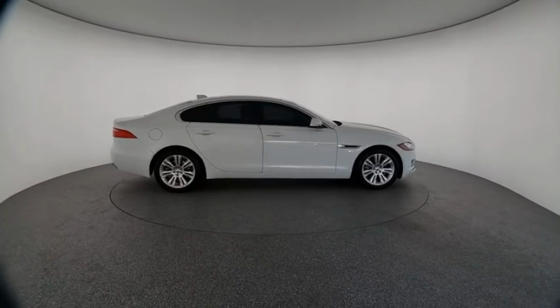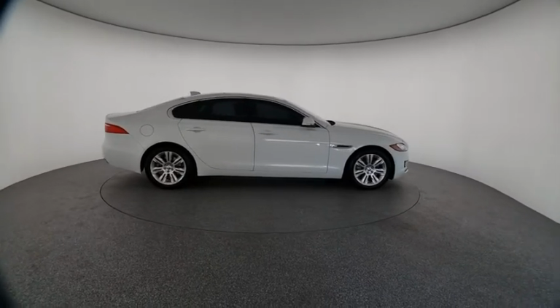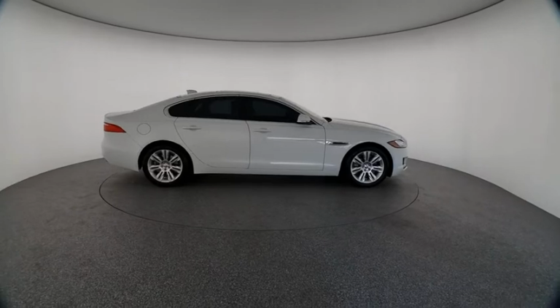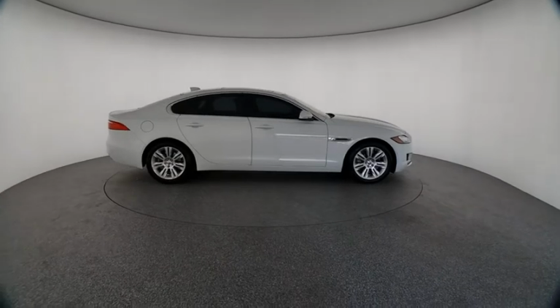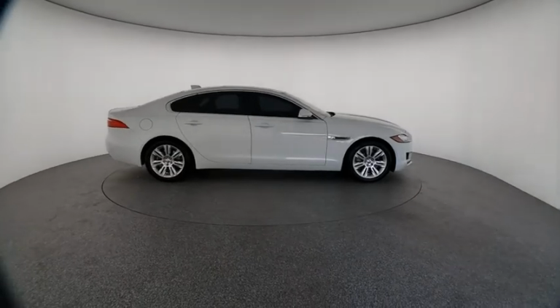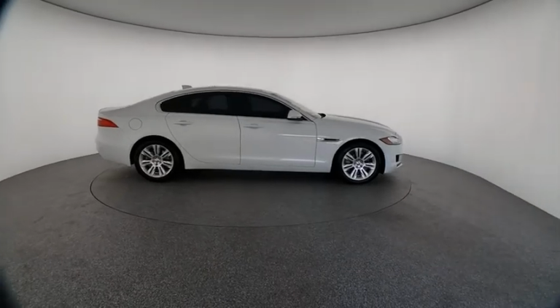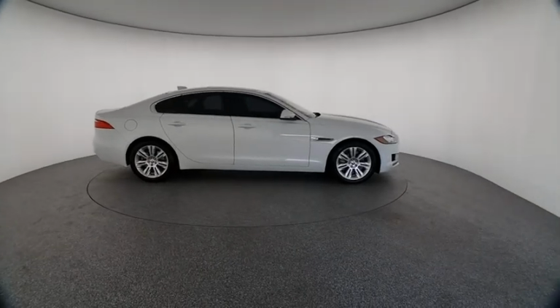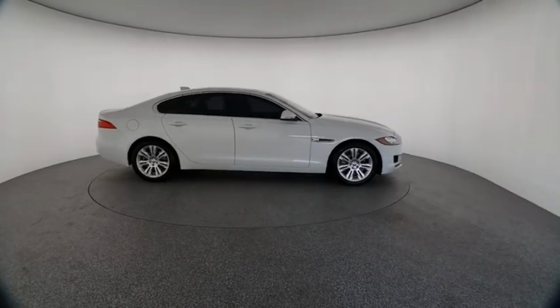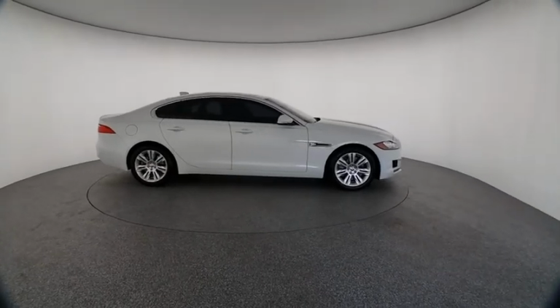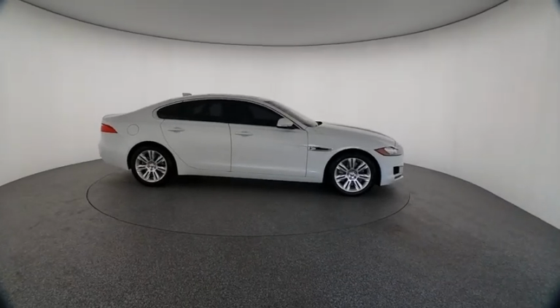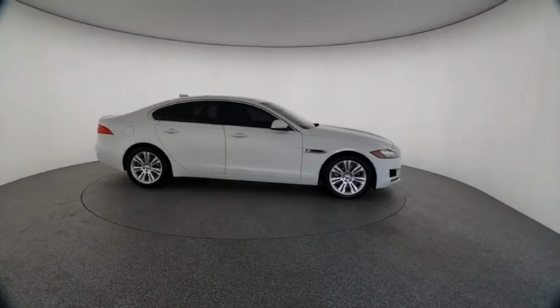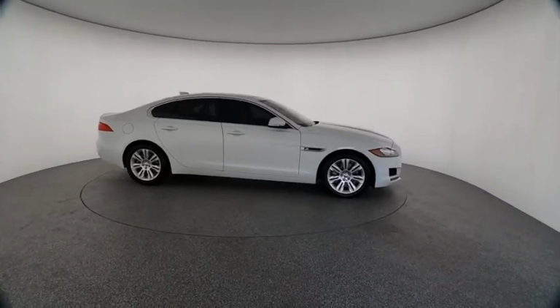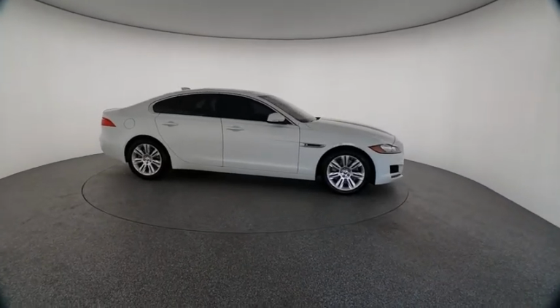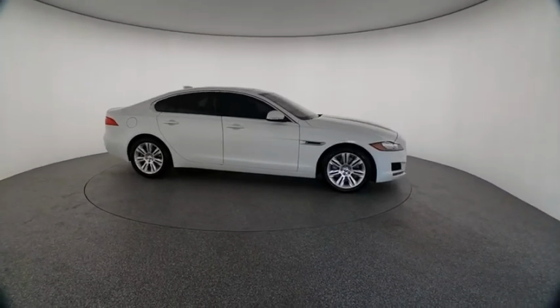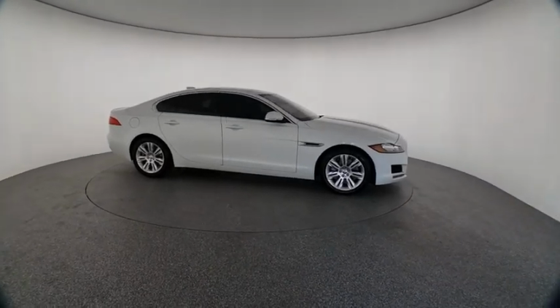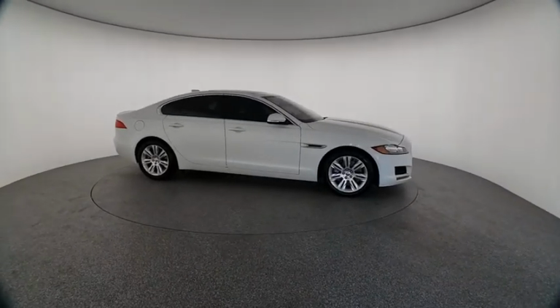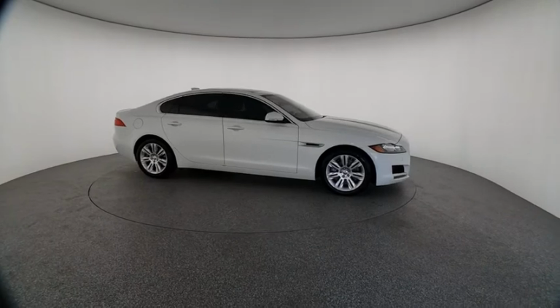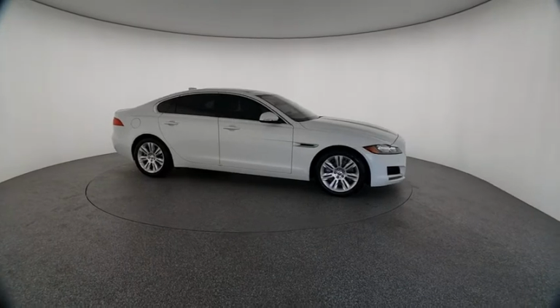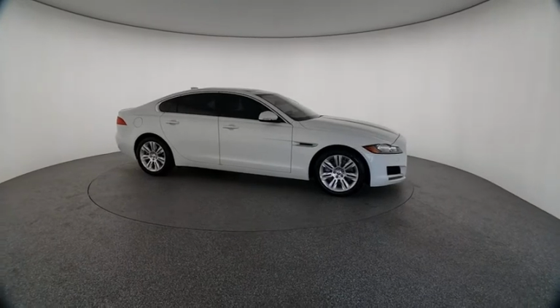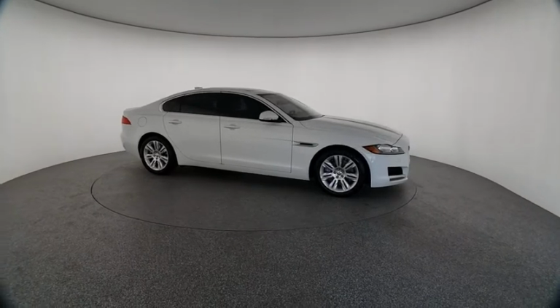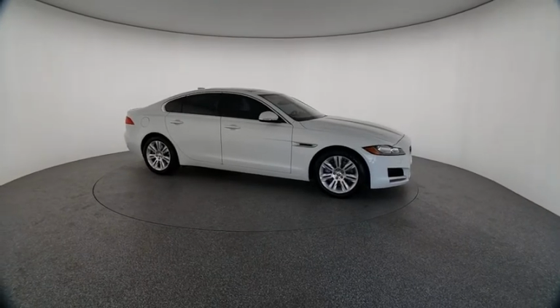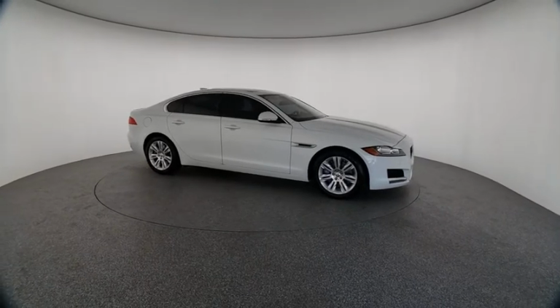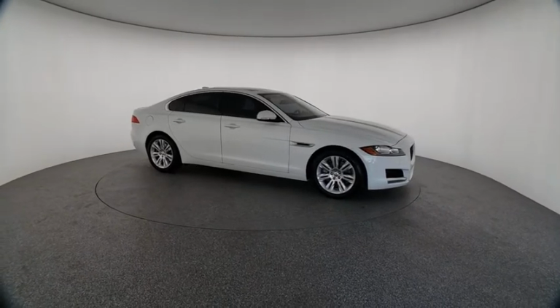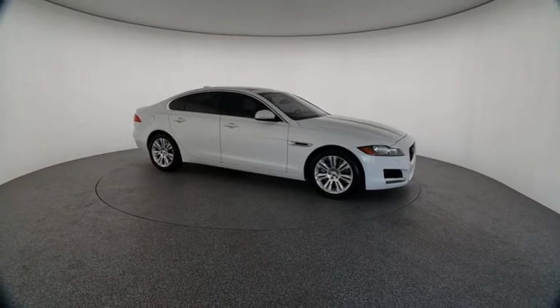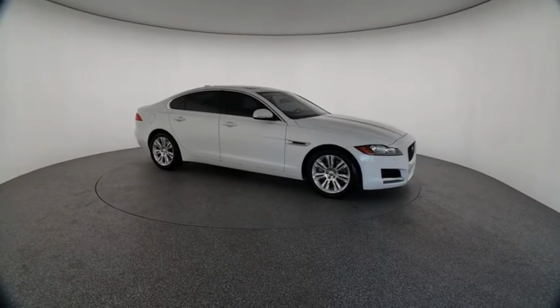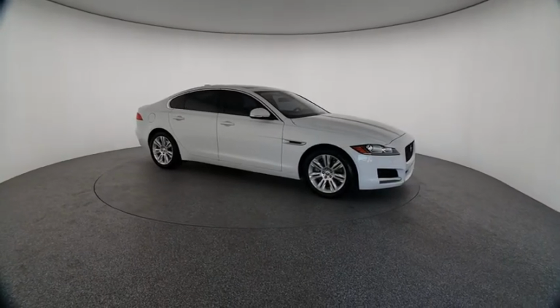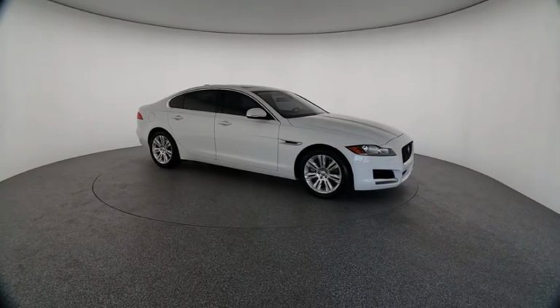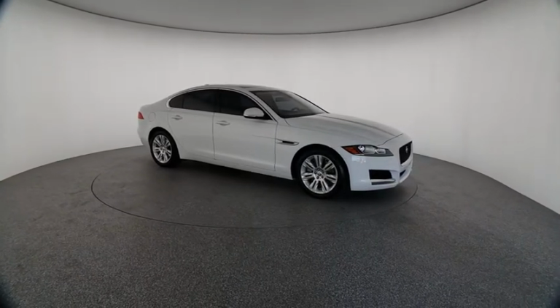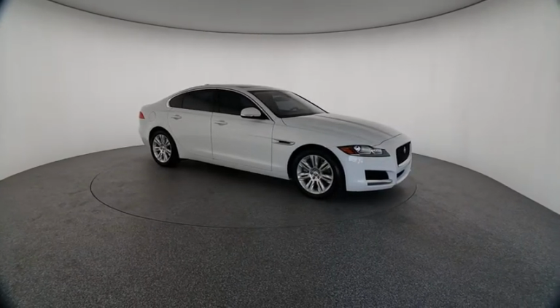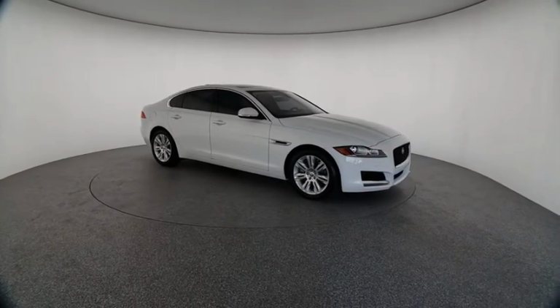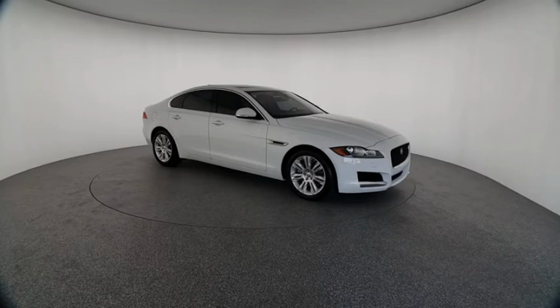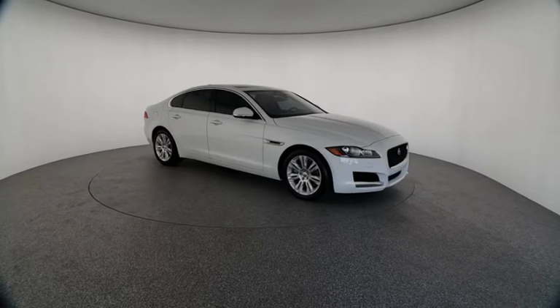Here are some of this vehicle's great options: power passenger seat, traction control, dual airbags, air conditioning, alloy wheels, power steering, four-wheel disc brakes, and electronic stability control.